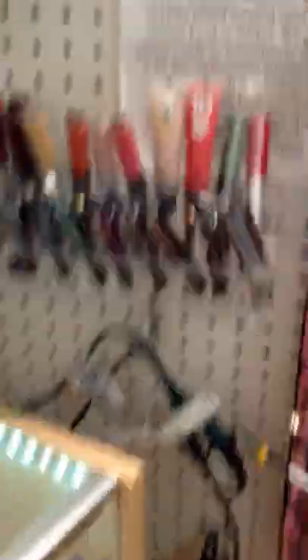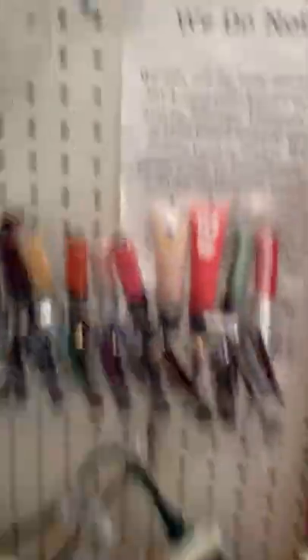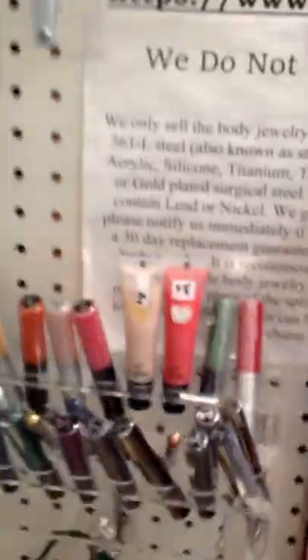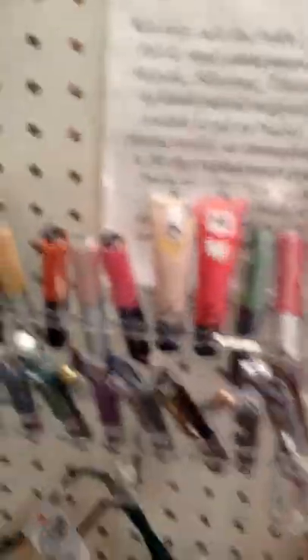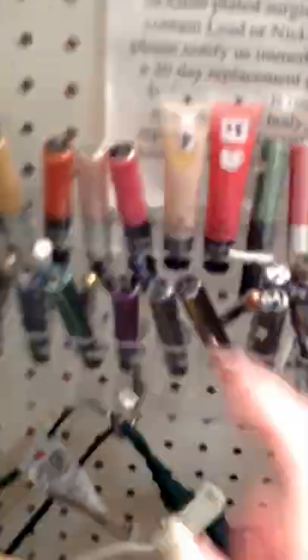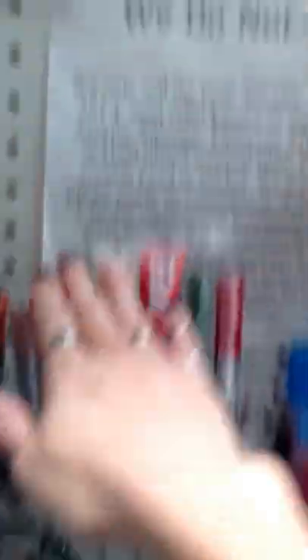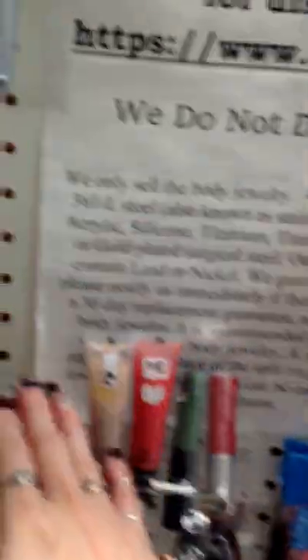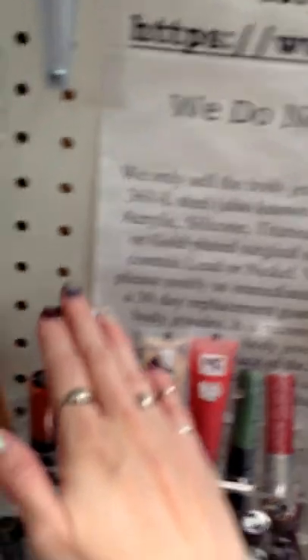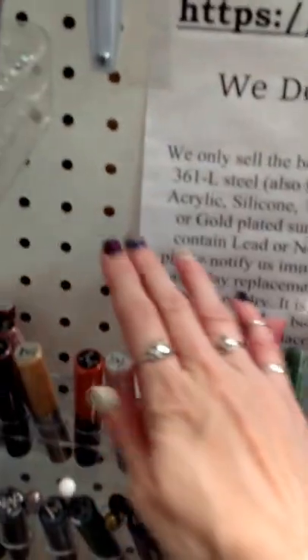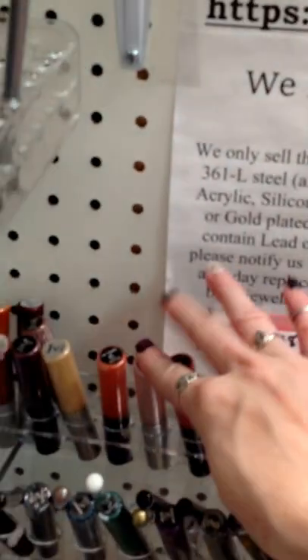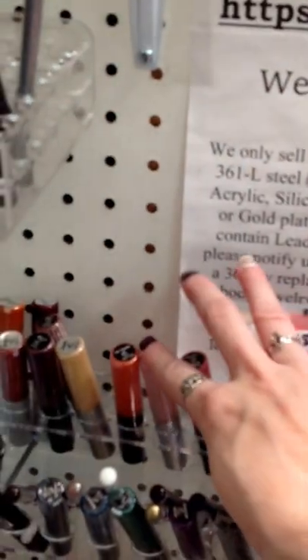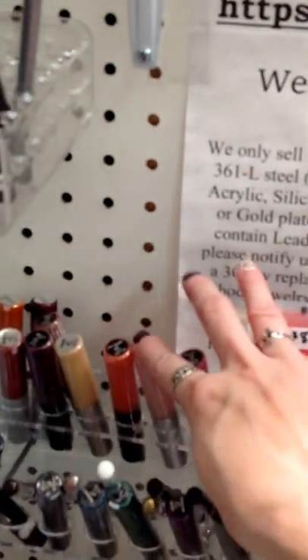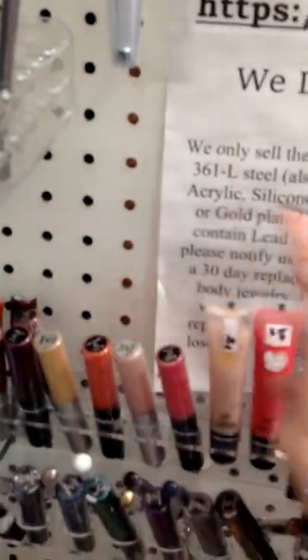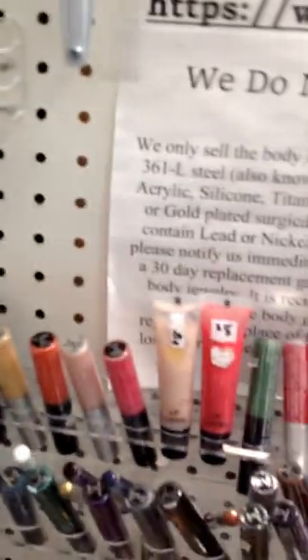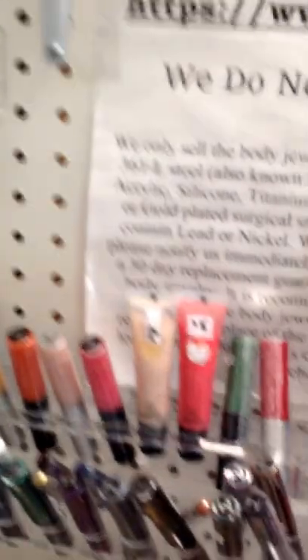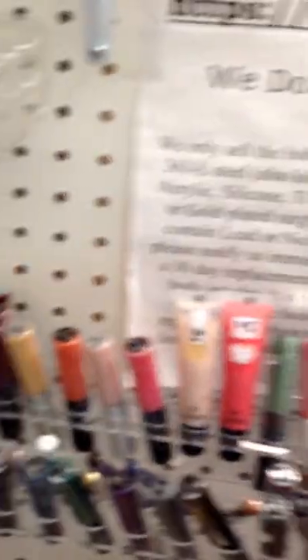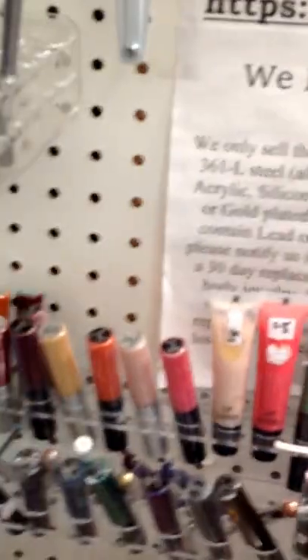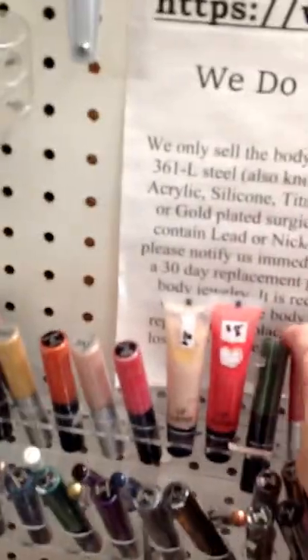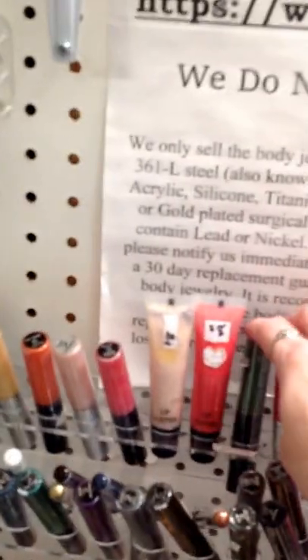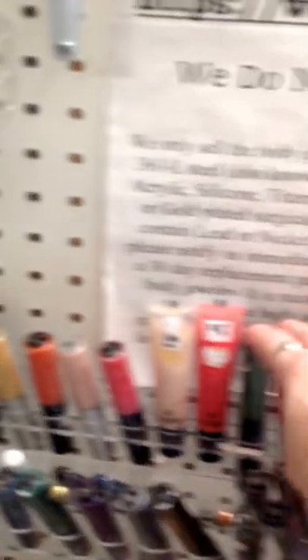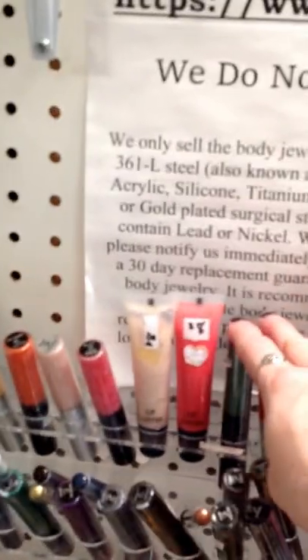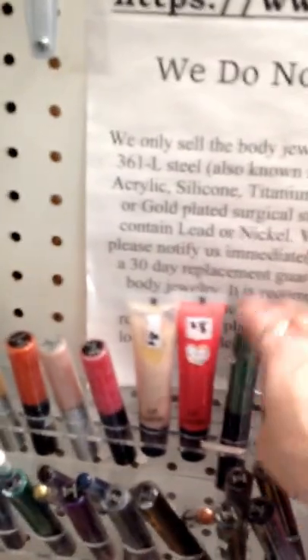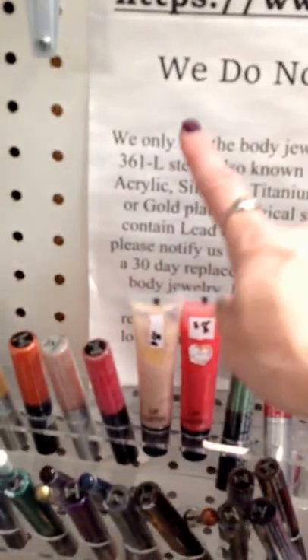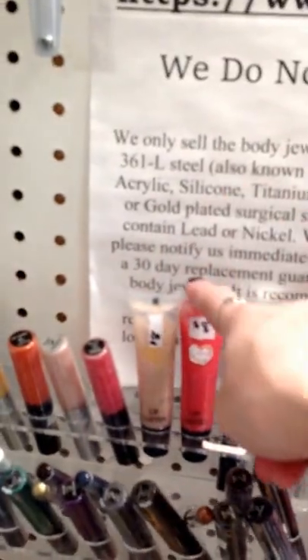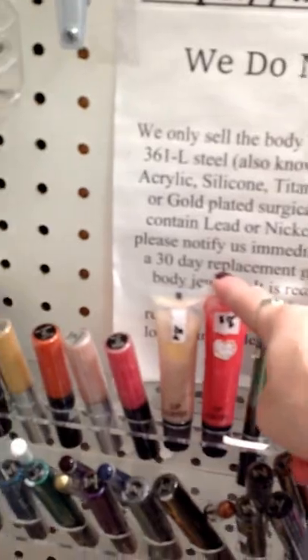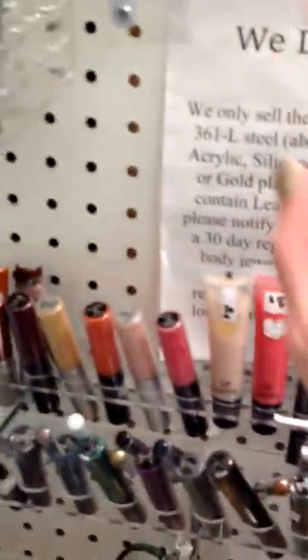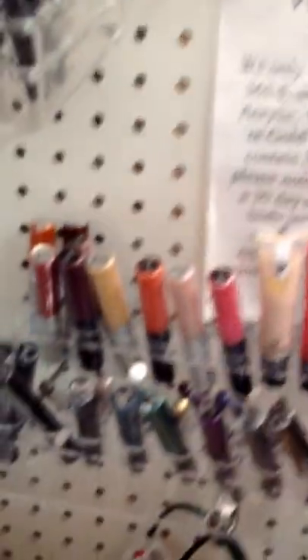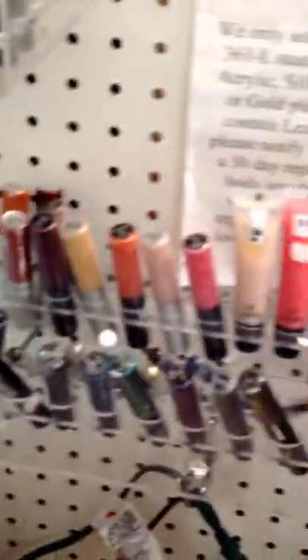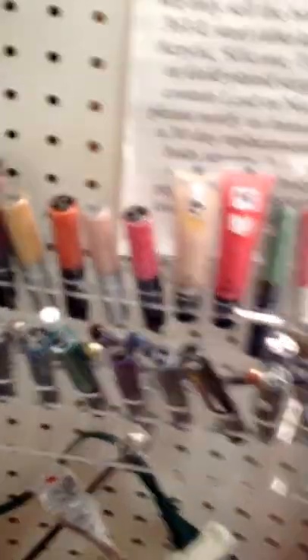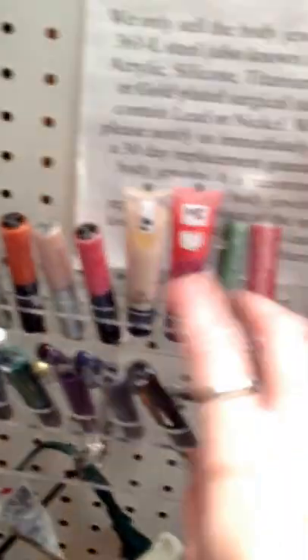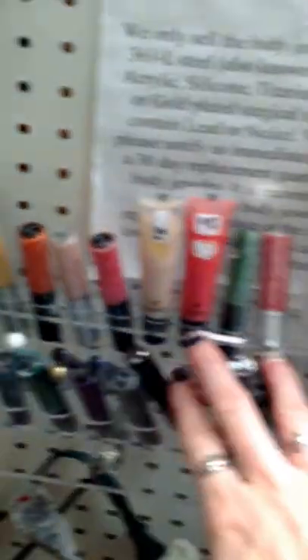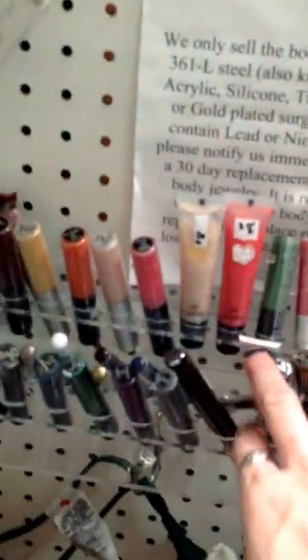So over here we have LumaShine lip glosses. We have high definition lip glosses. These are discontinued because I can't fit the tubes anymore.